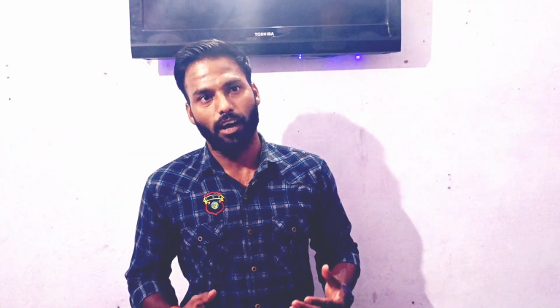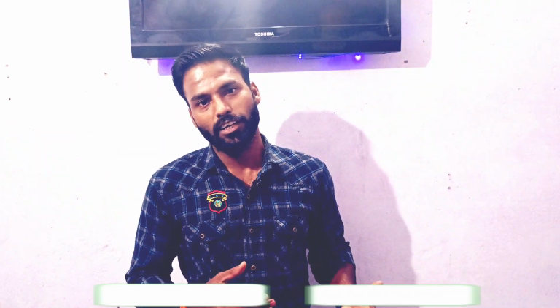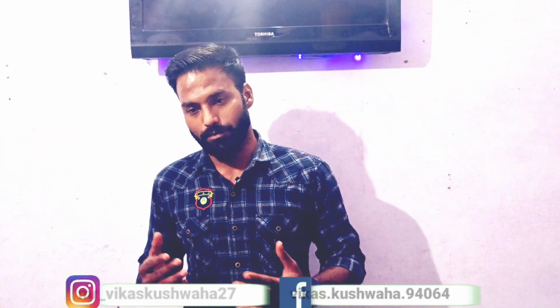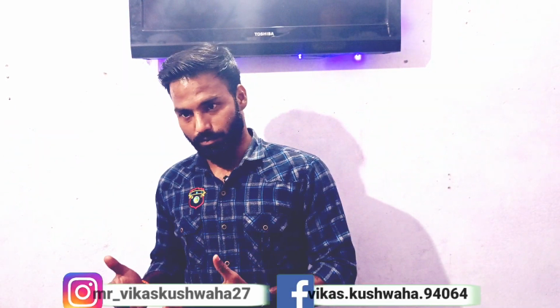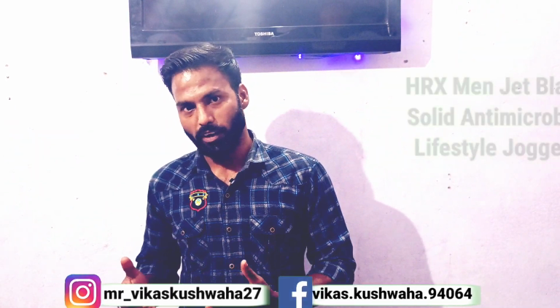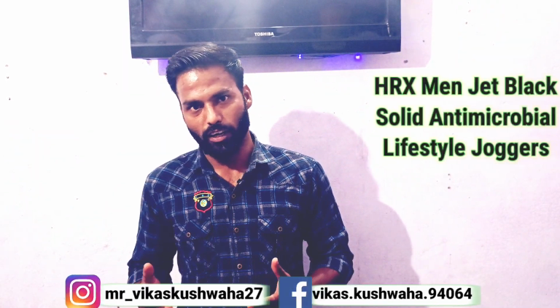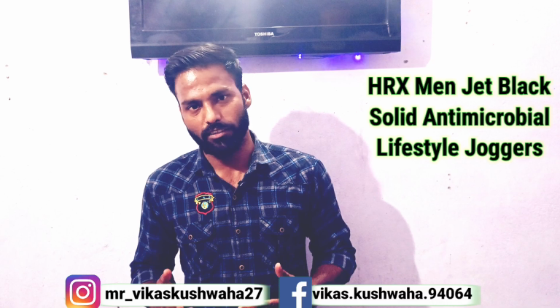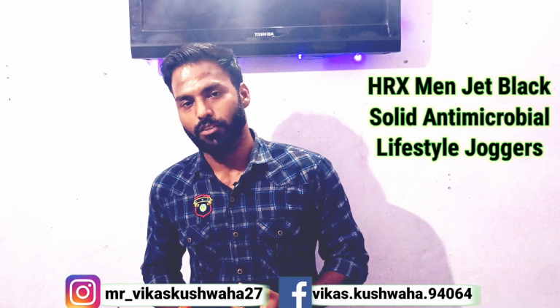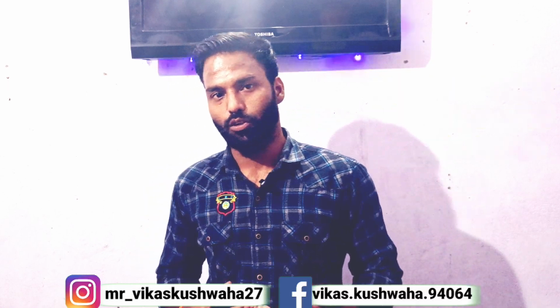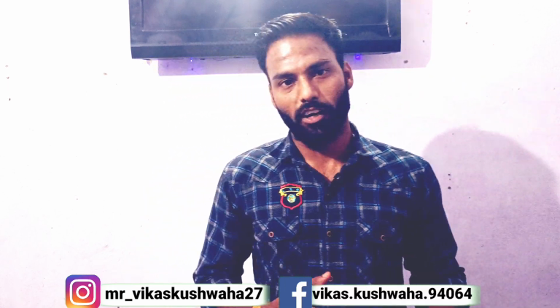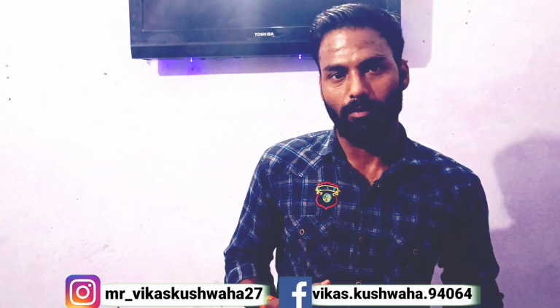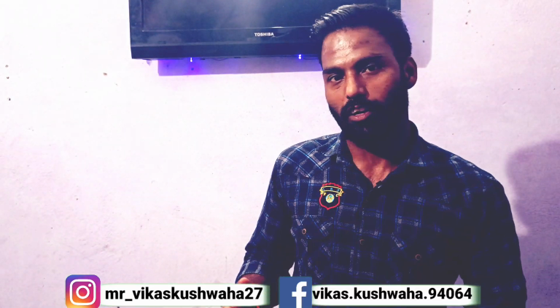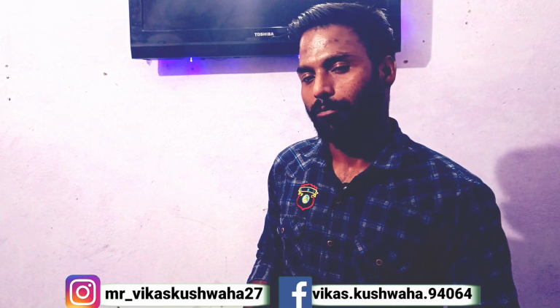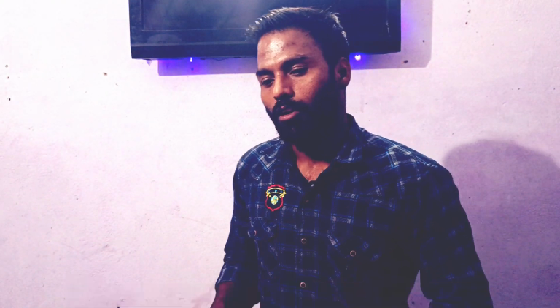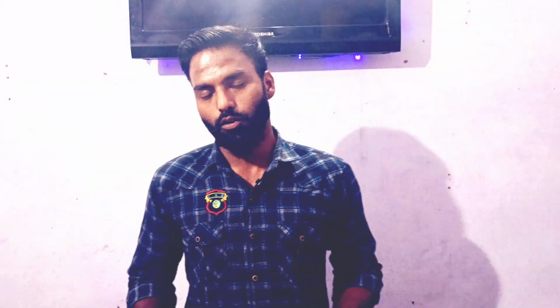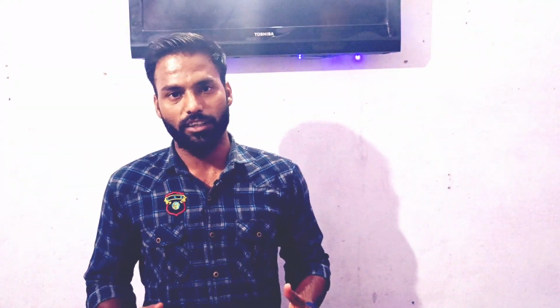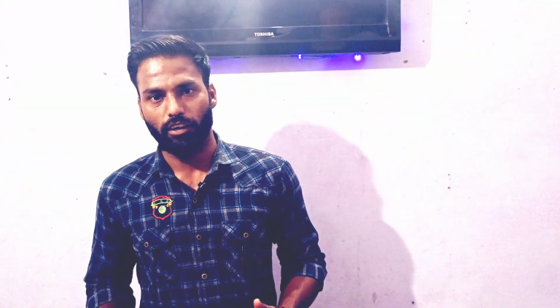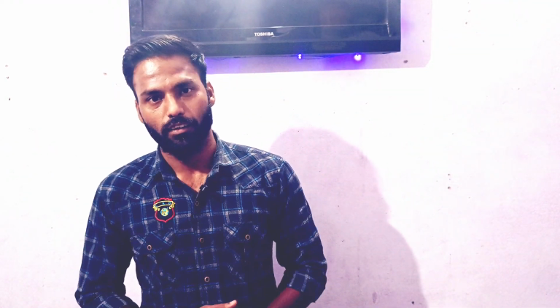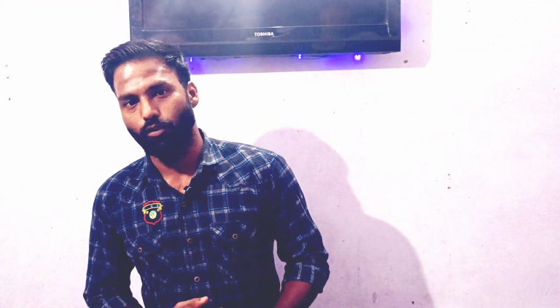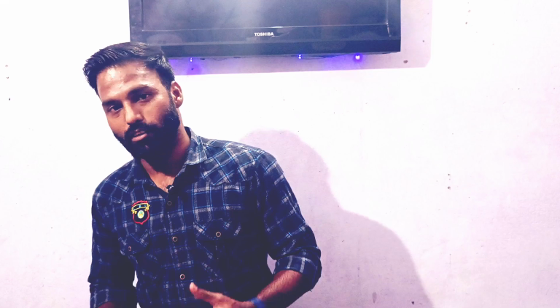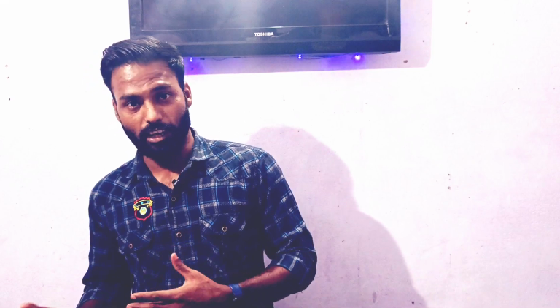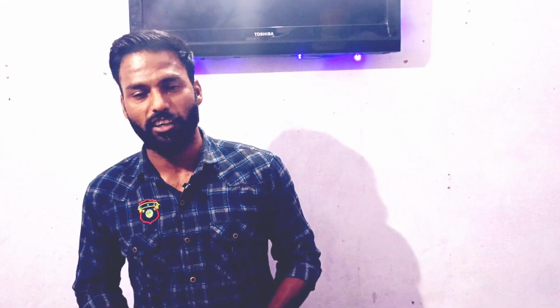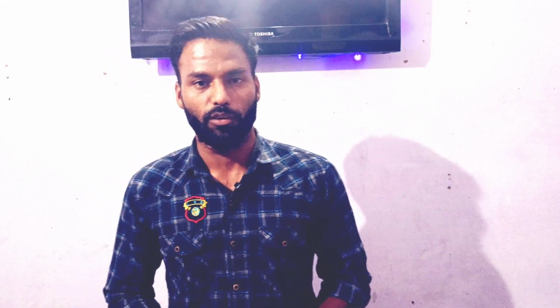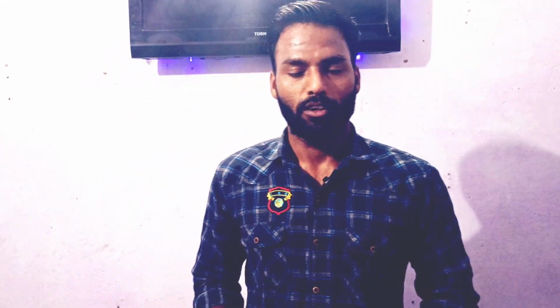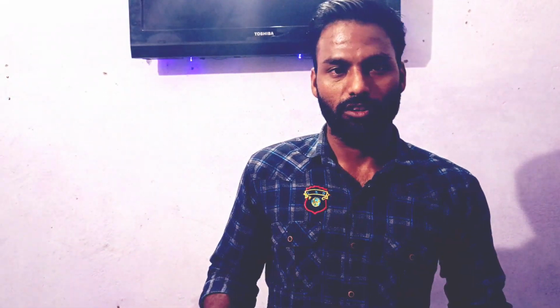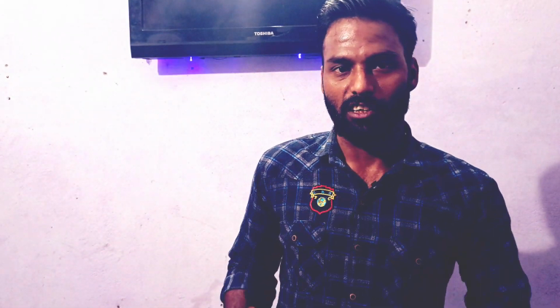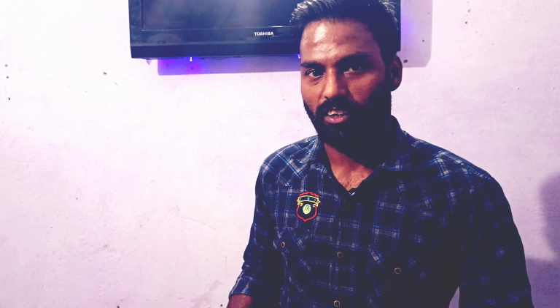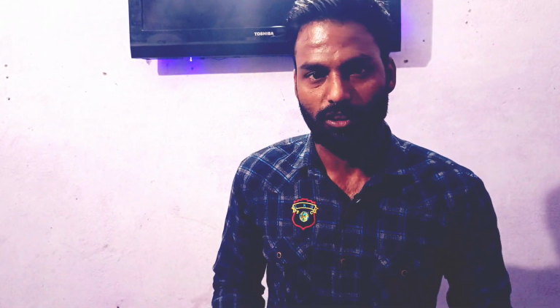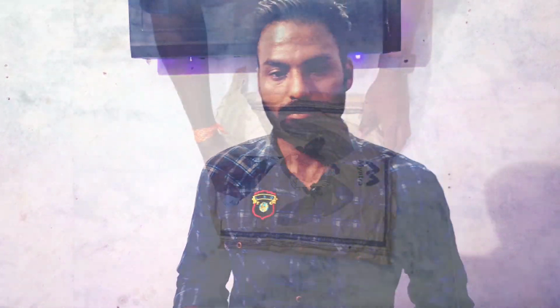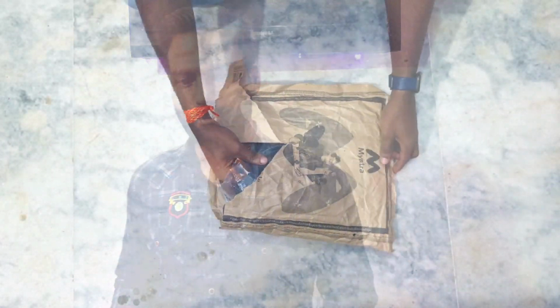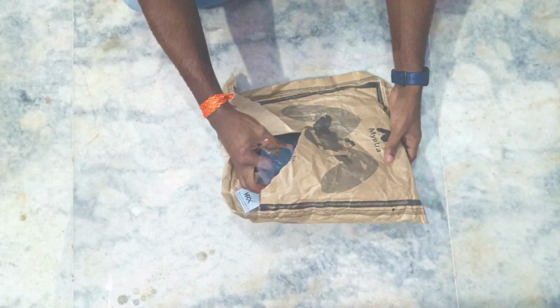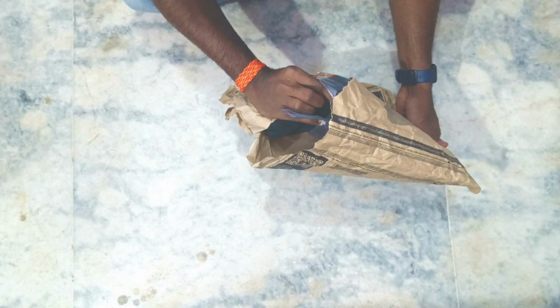Today I have ordered a jogger from Myntra which I ordered online. It is a good jogger, so I am going to unbox it today. Let's go — I'll open it first.